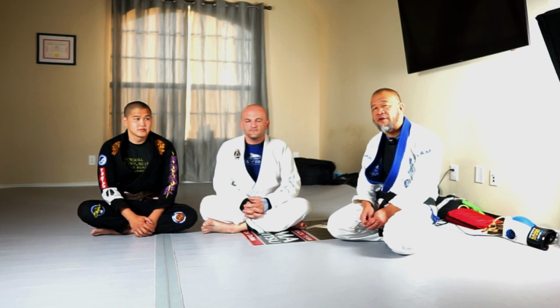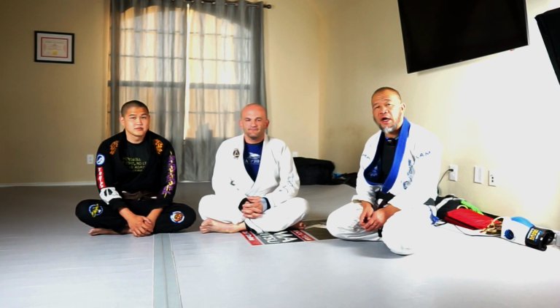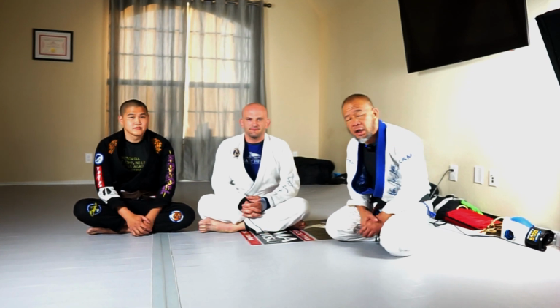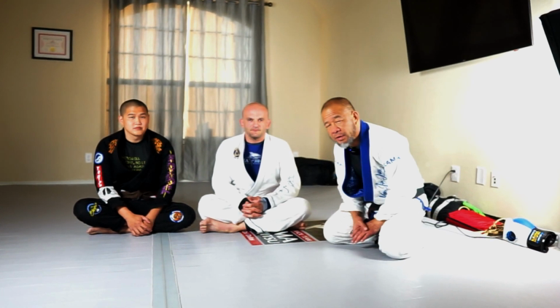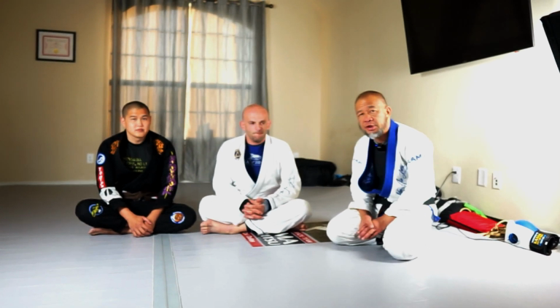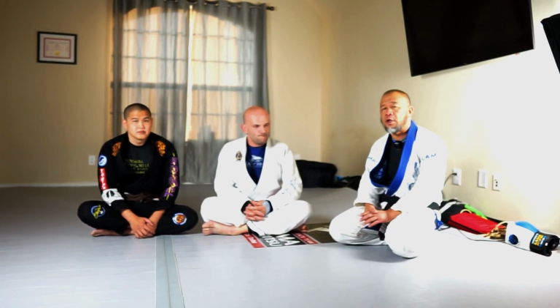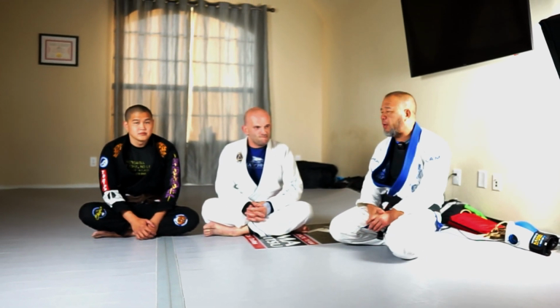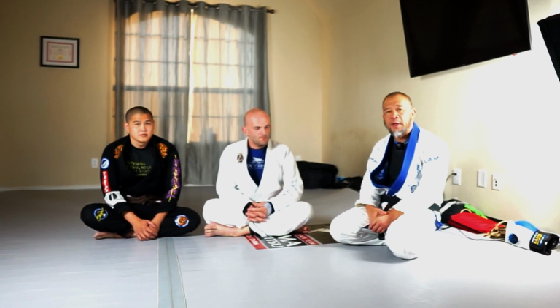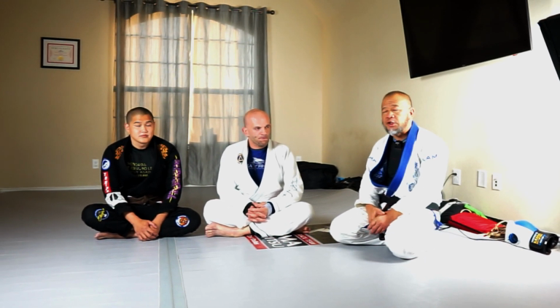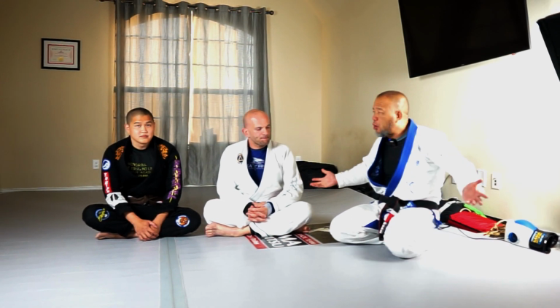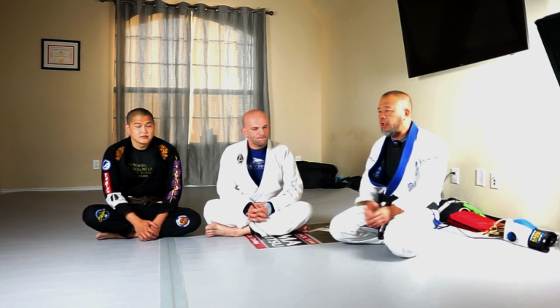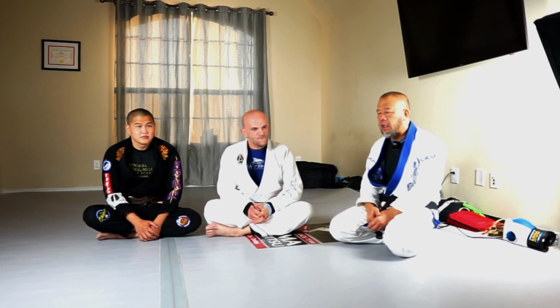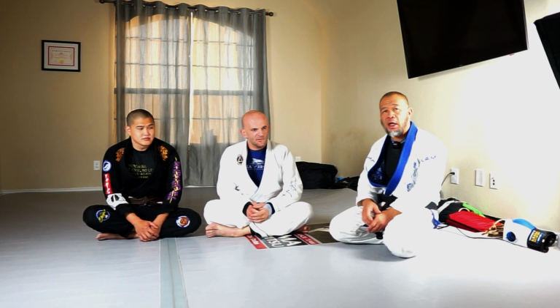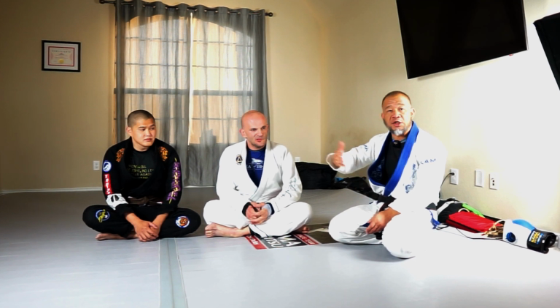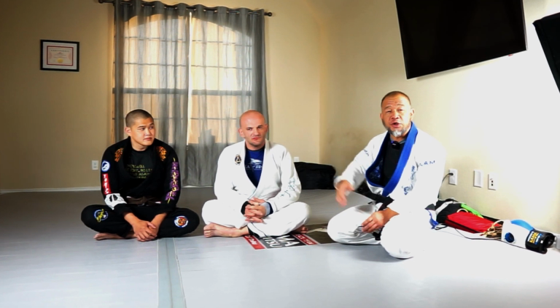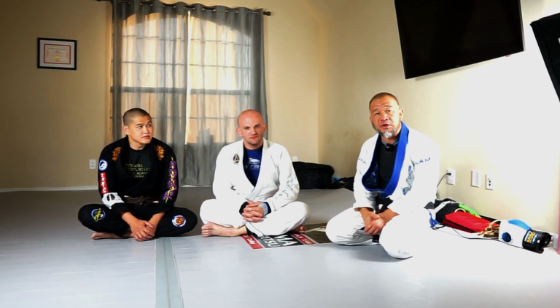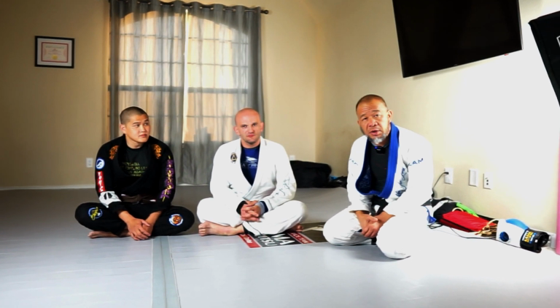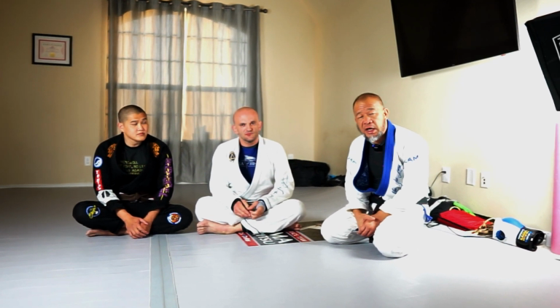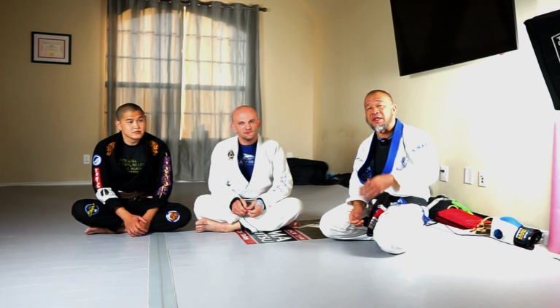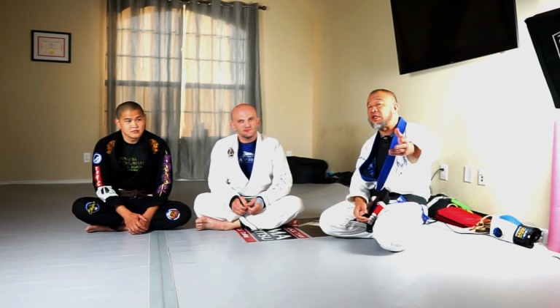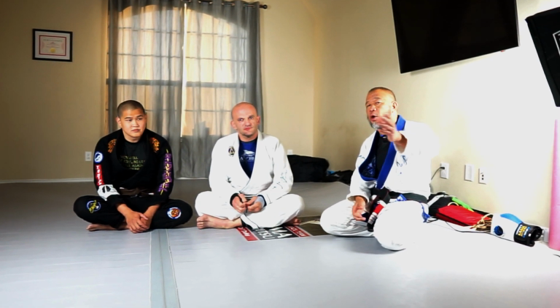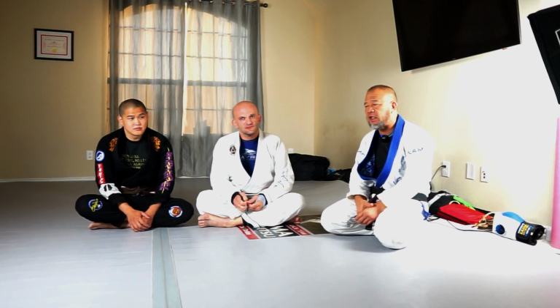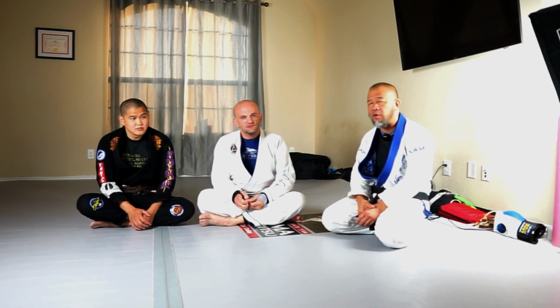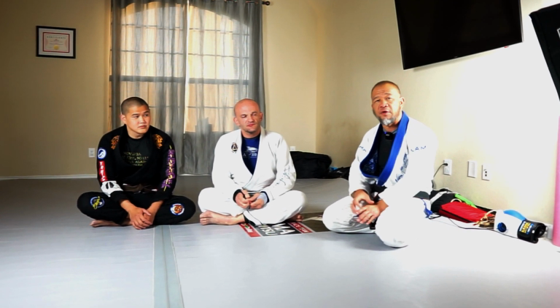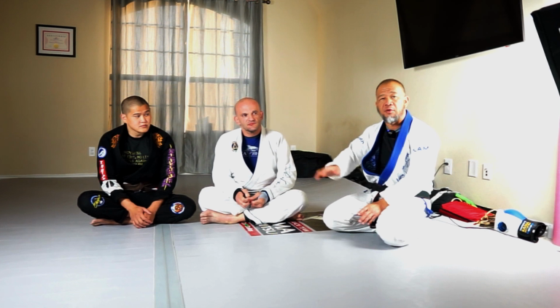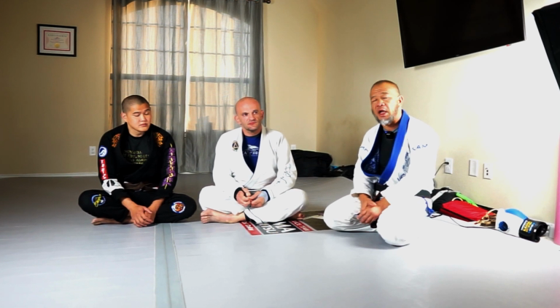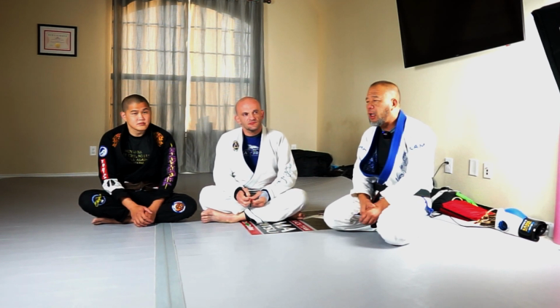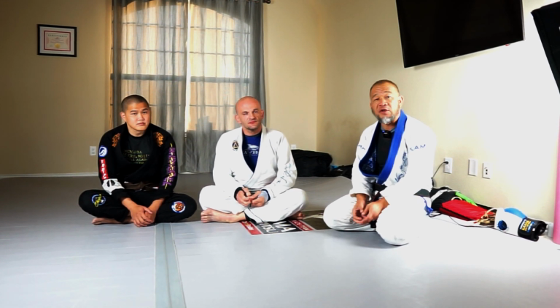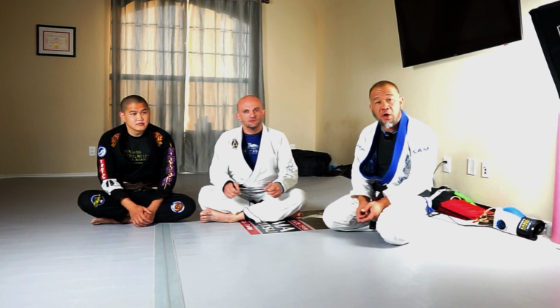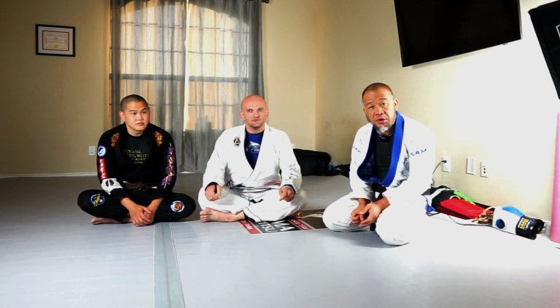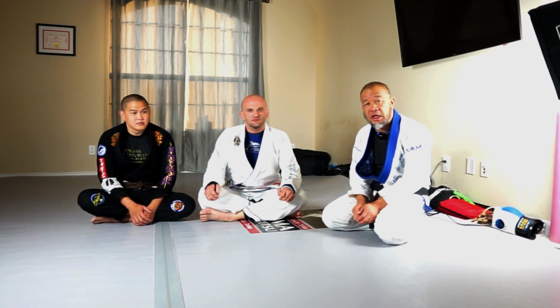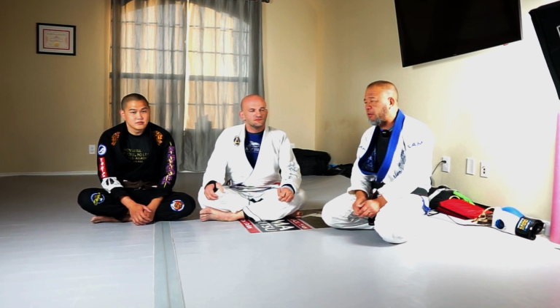Hey everyone, Ryan Young, Kama Jiu Jitsu. Hope you're doing well. So we're in the home studio because our new studio is being built right now. So by the time you see this, hopefully we will be fully up and running at 1001 Cross Timbers in Flower Mound.